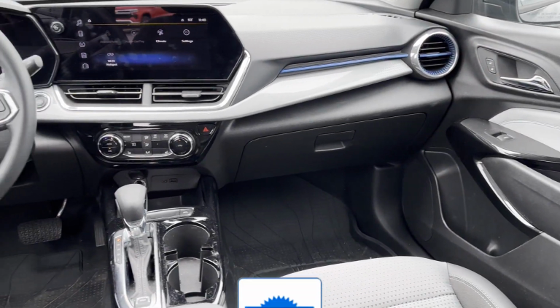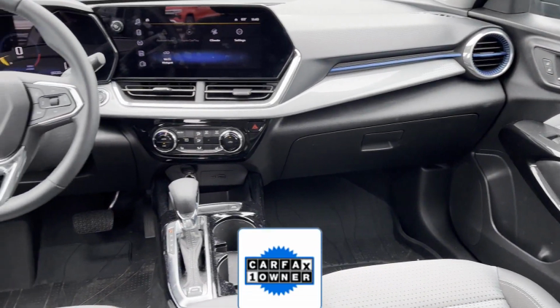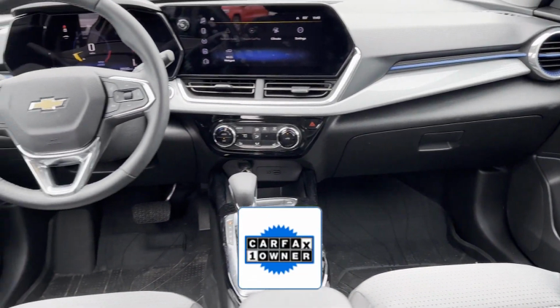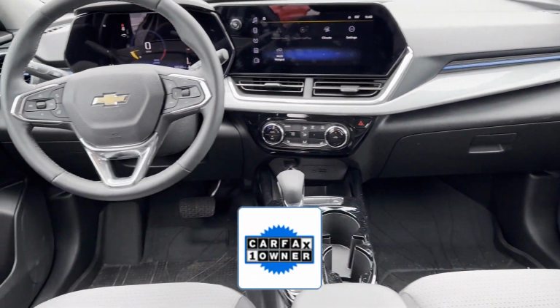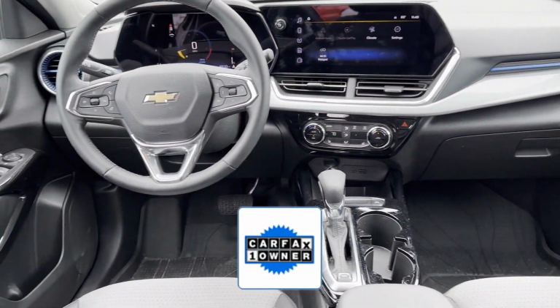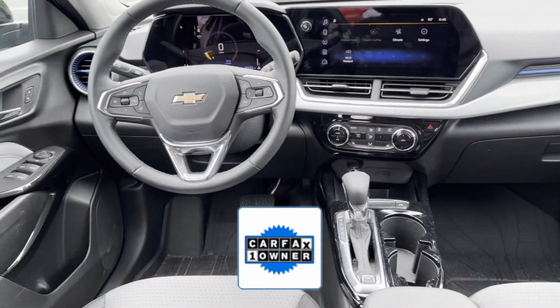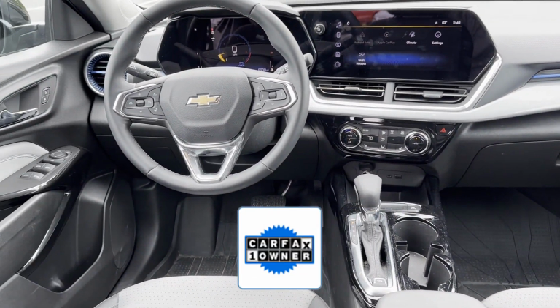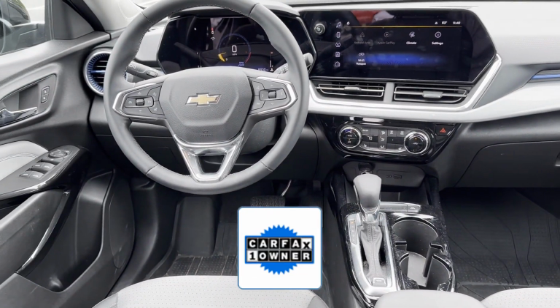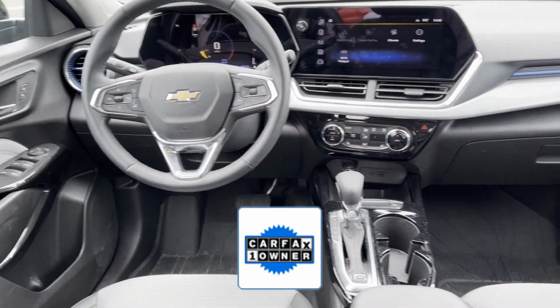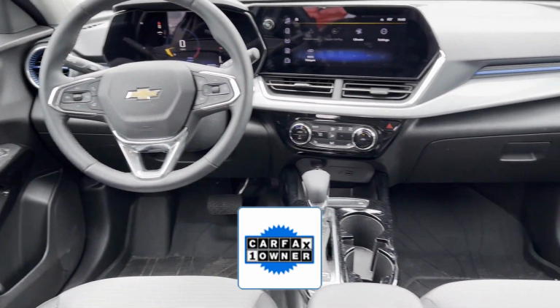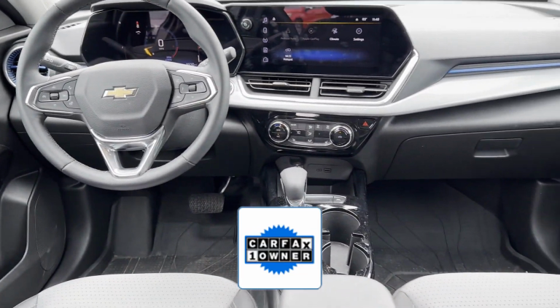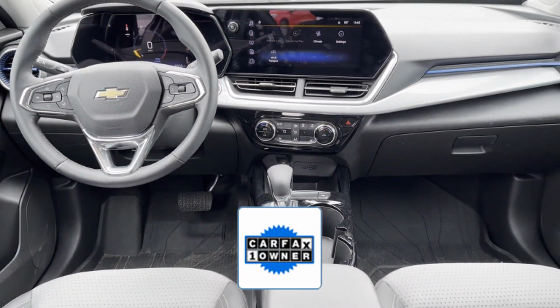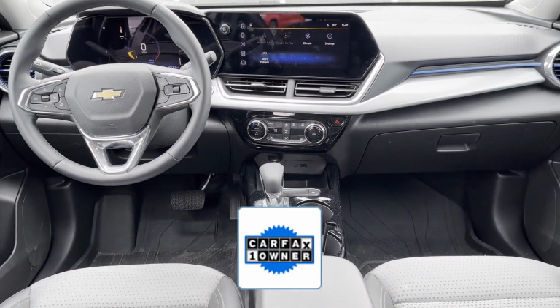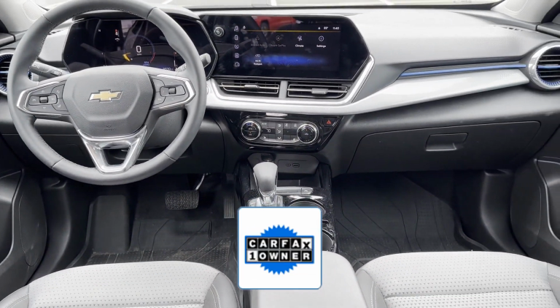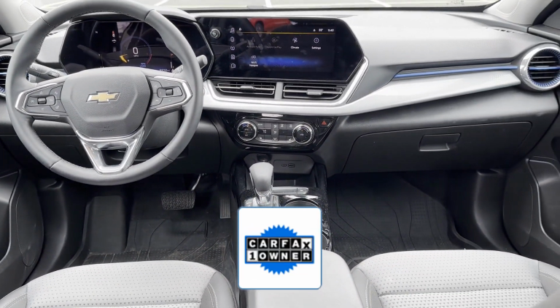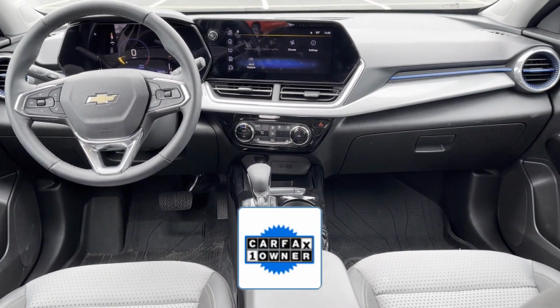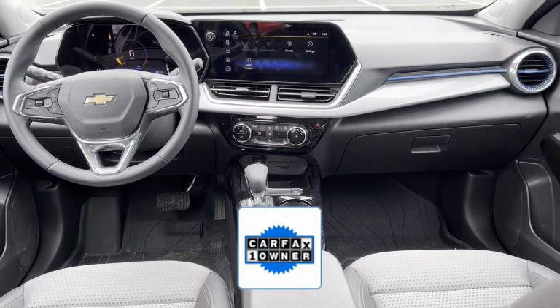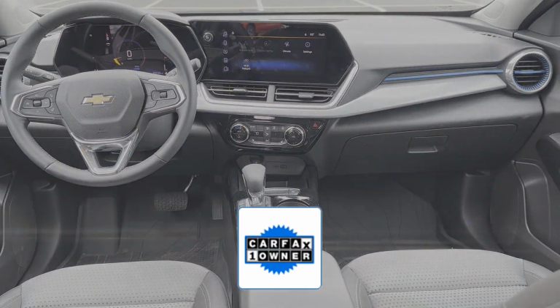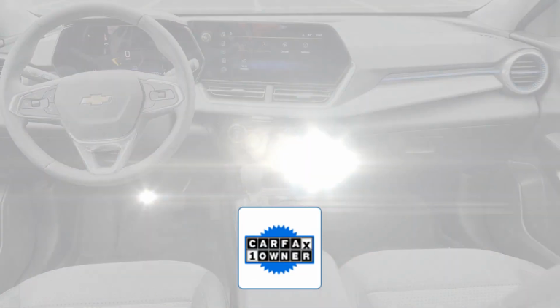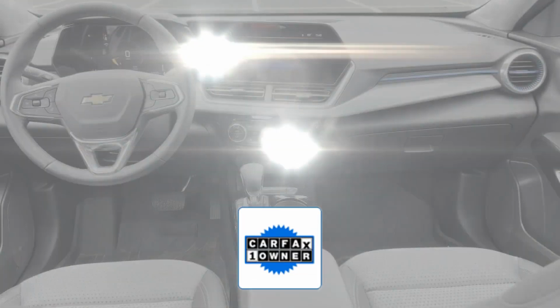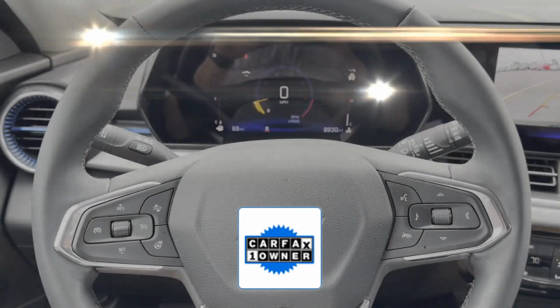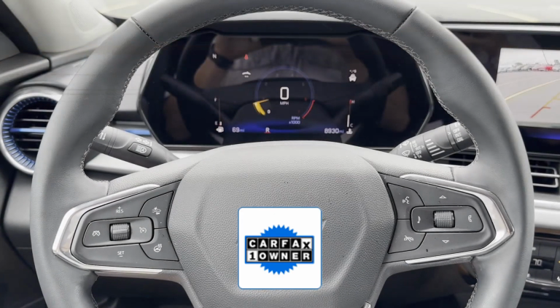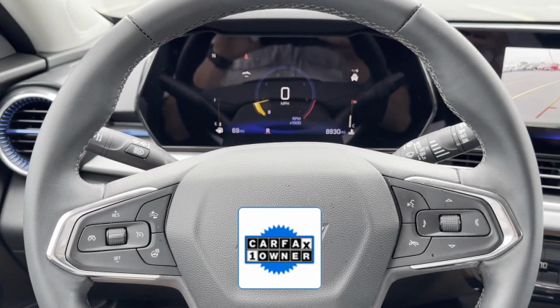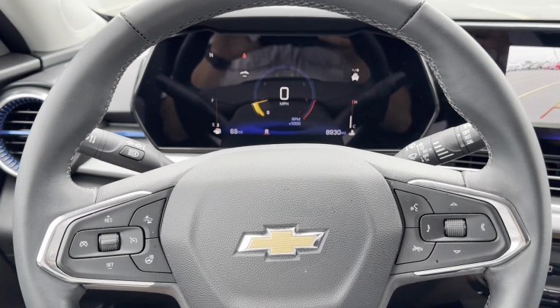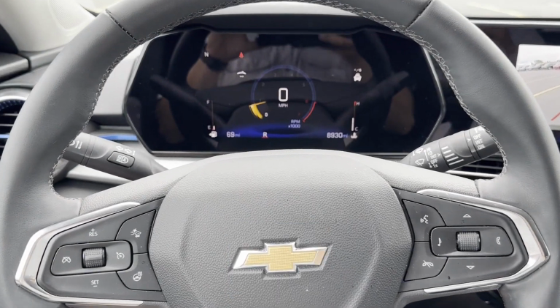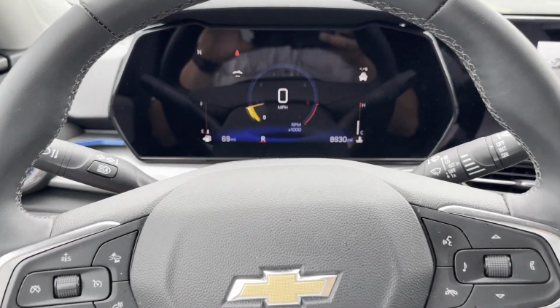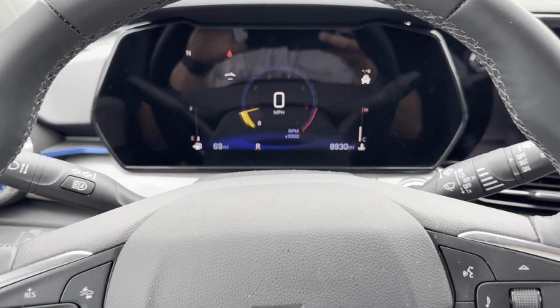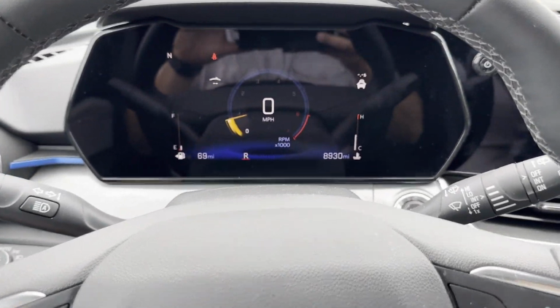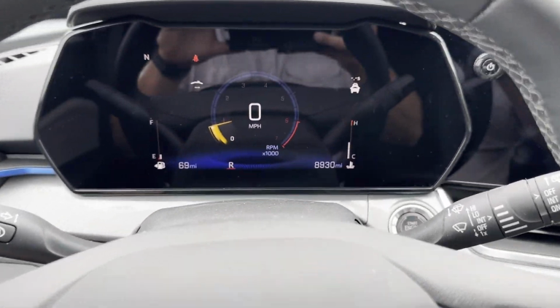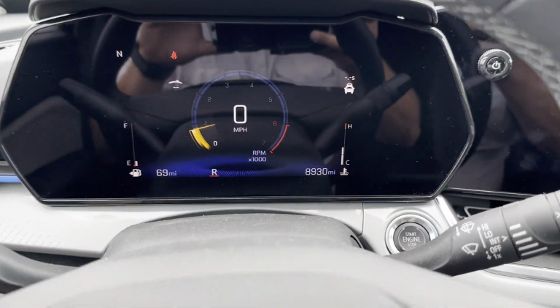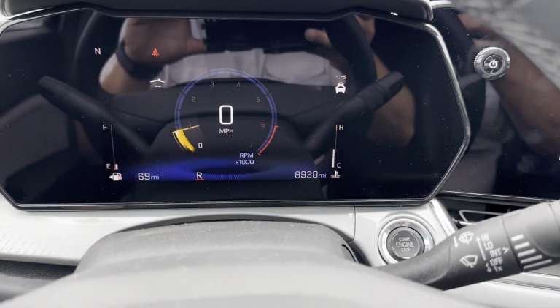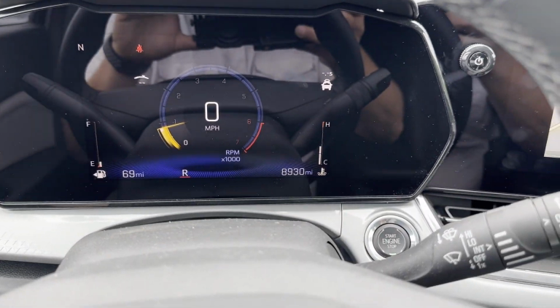As a Carfax one-owner vehicle, enjoy extra advantages such as having less normal wear and tear. Find your dream car and drive it home today.